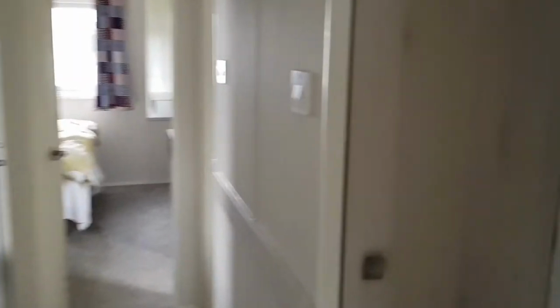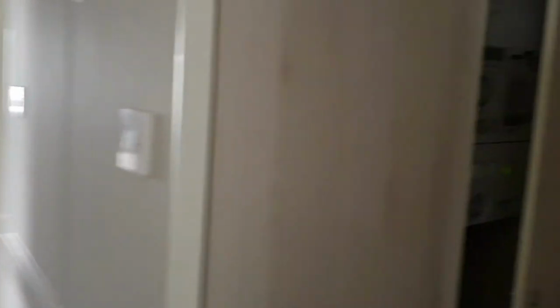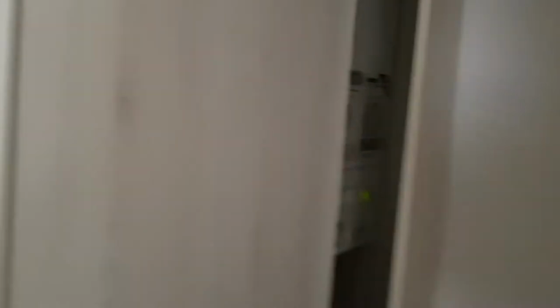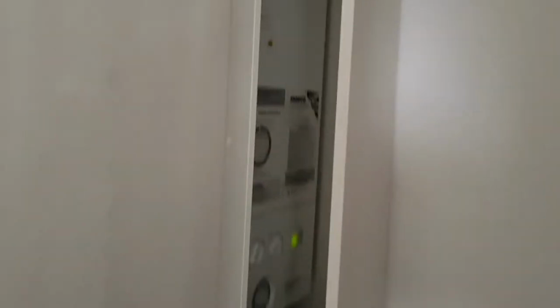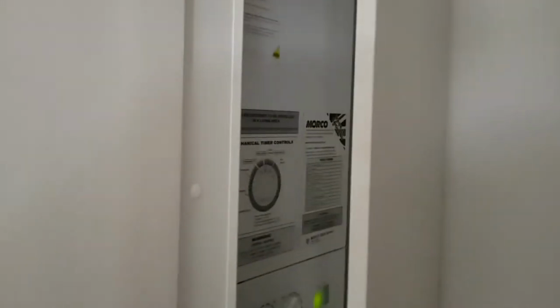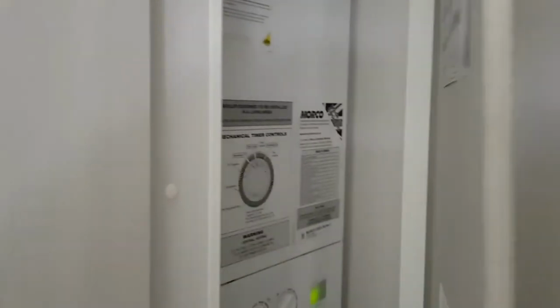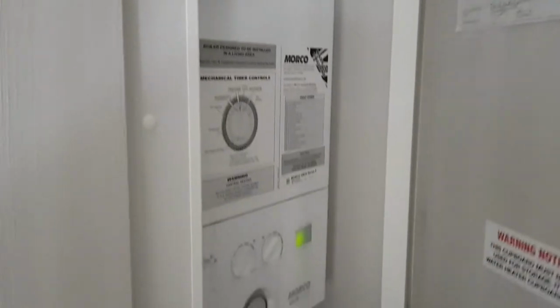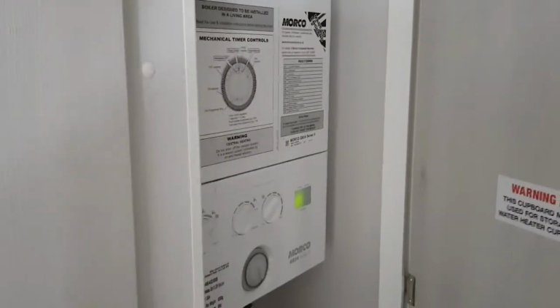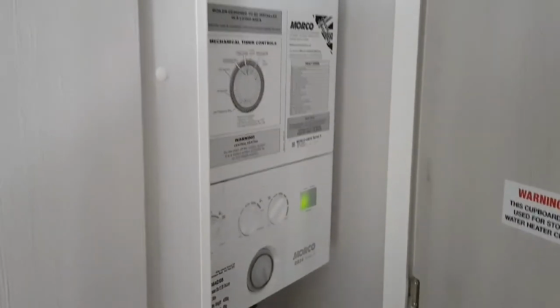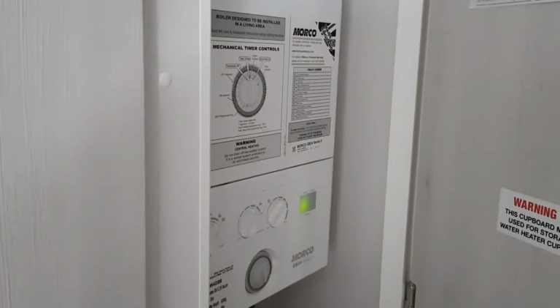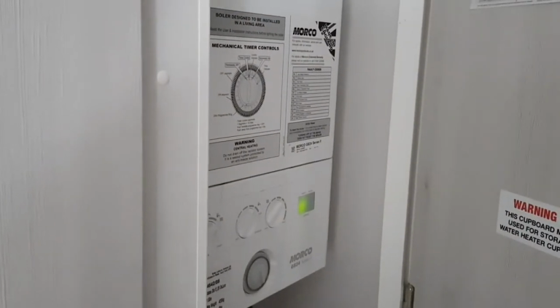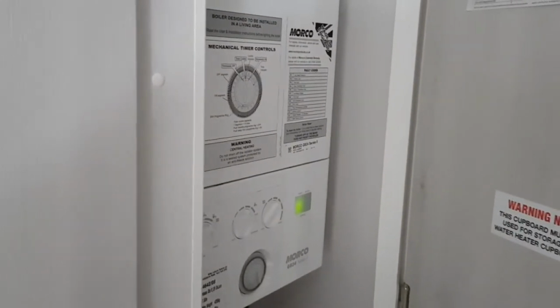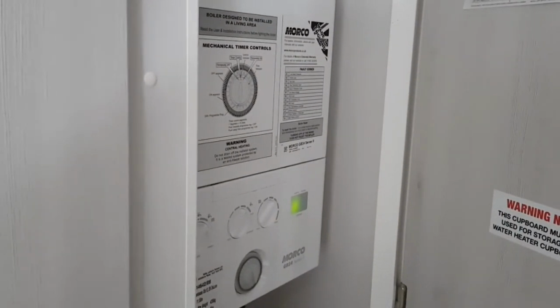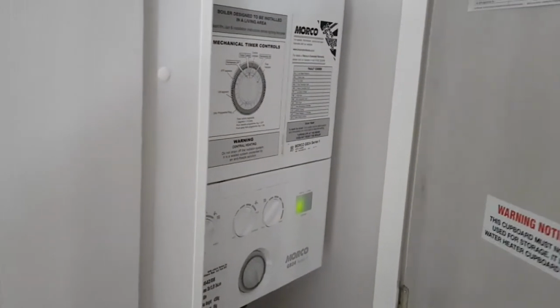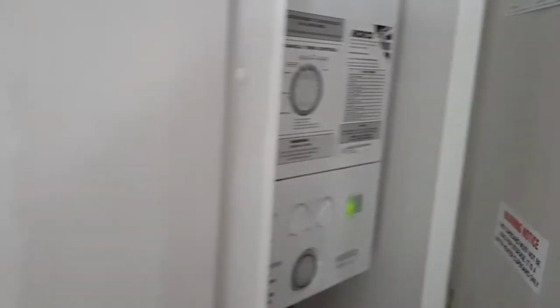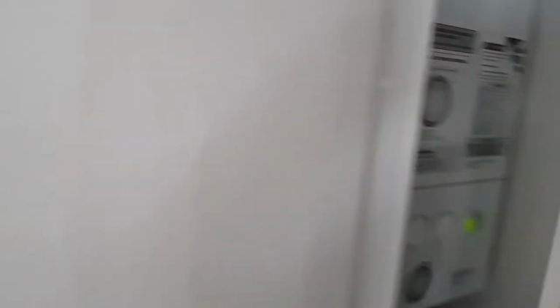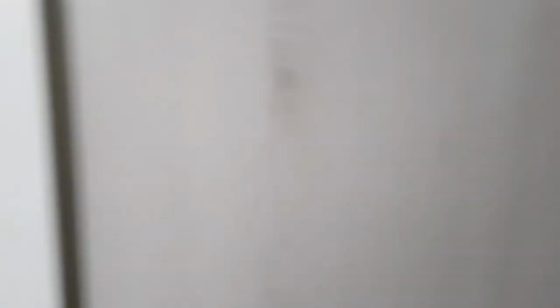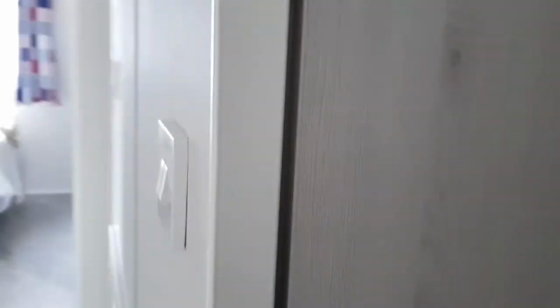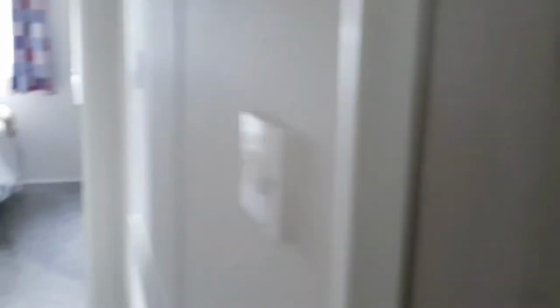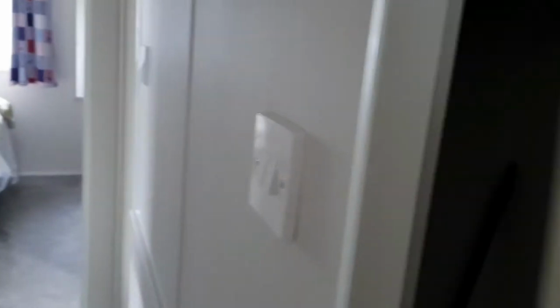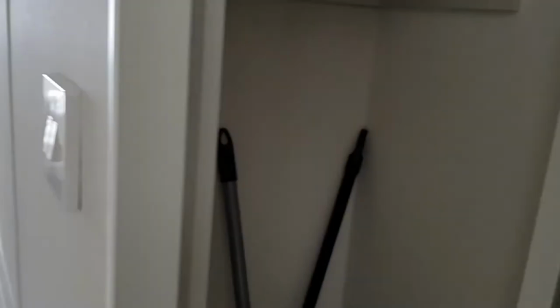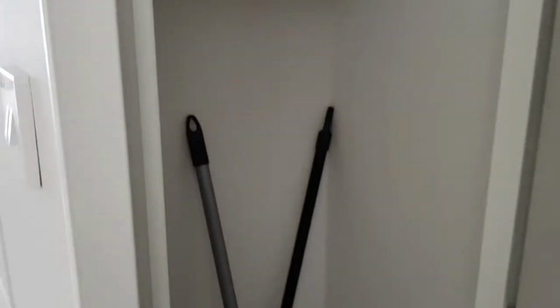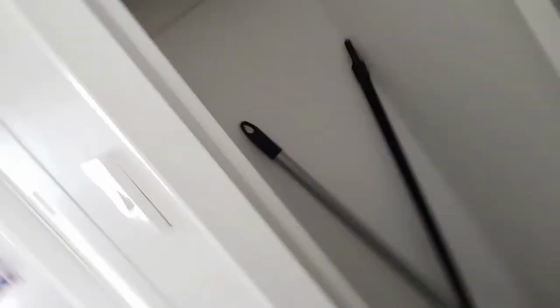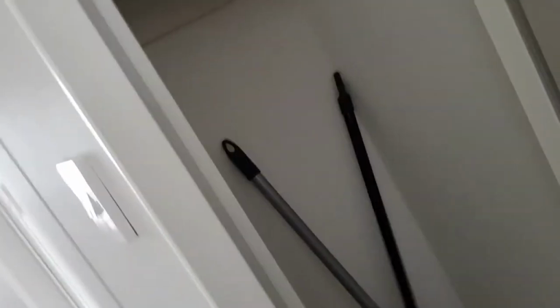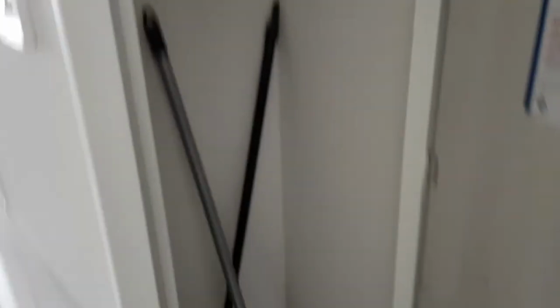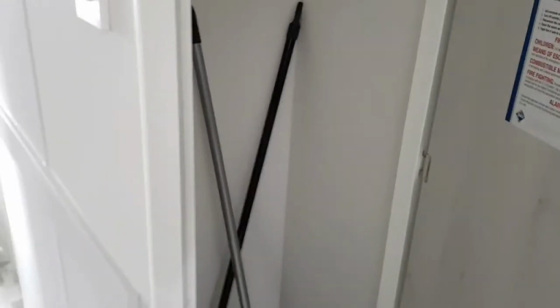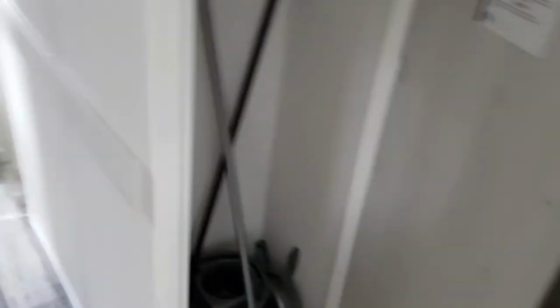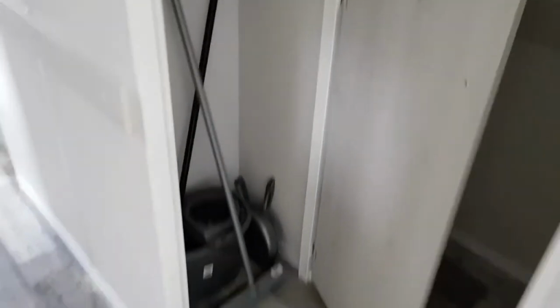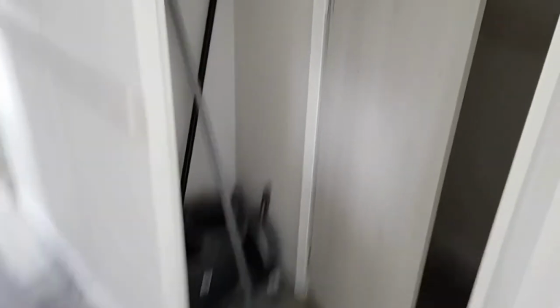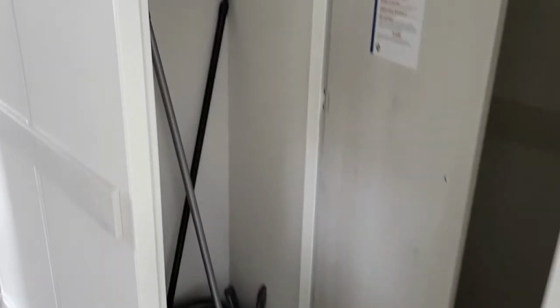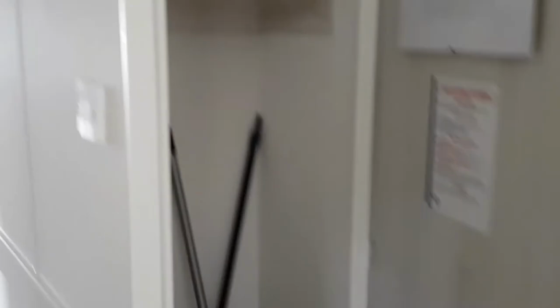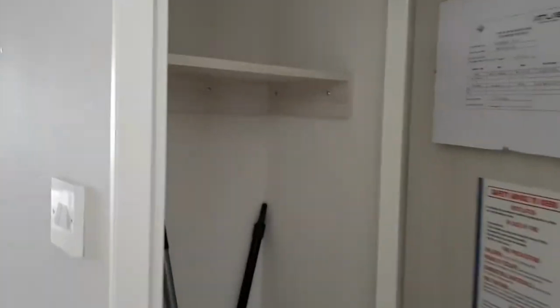We've got the boiler in here — if you need a heat boost you can just go in there. We've also got a storage cupboard which is quite handy if you want to put the kids in there.